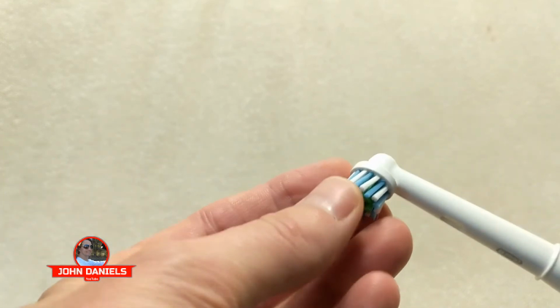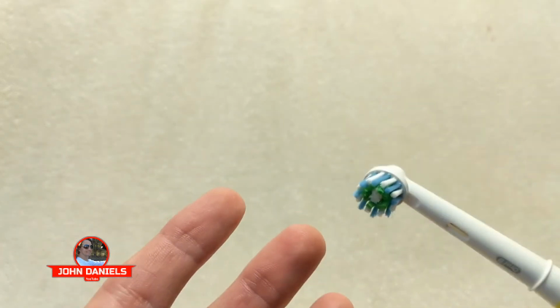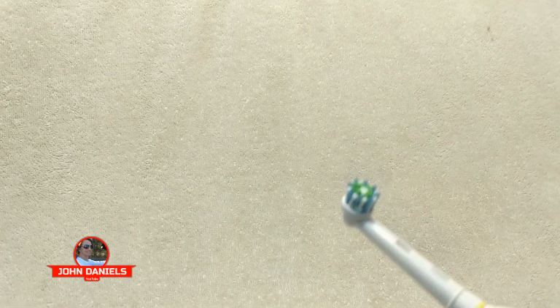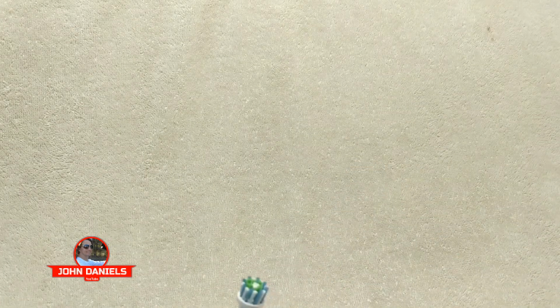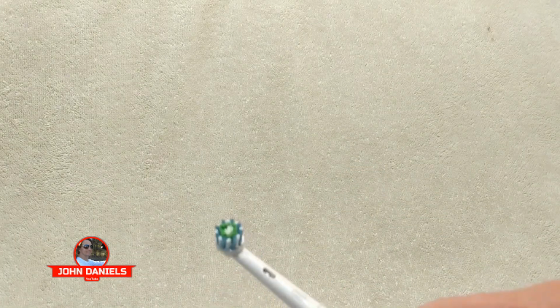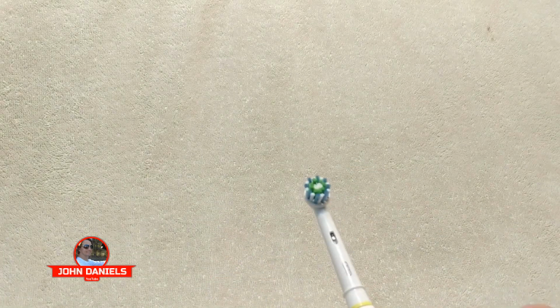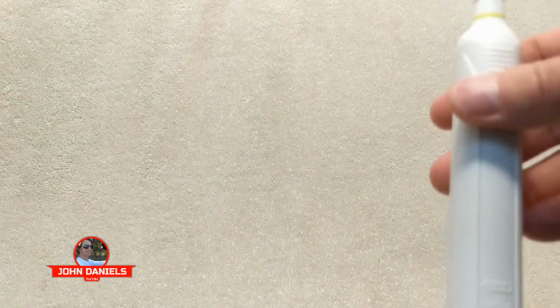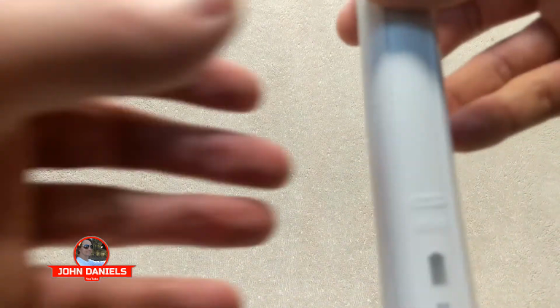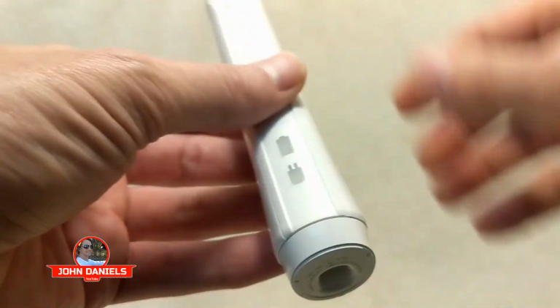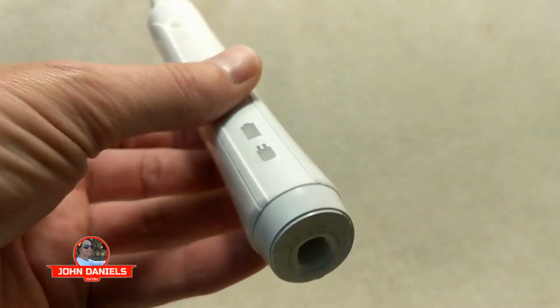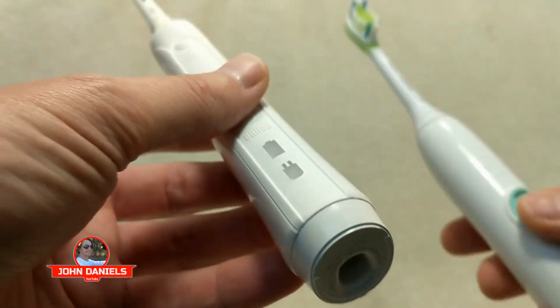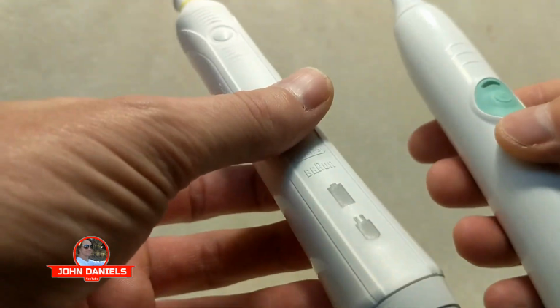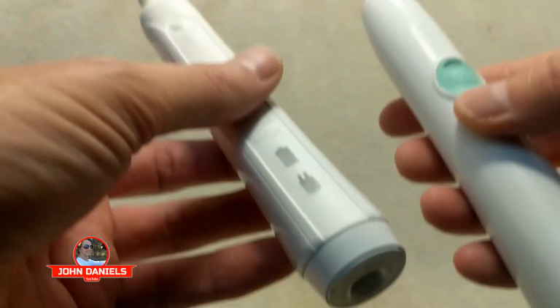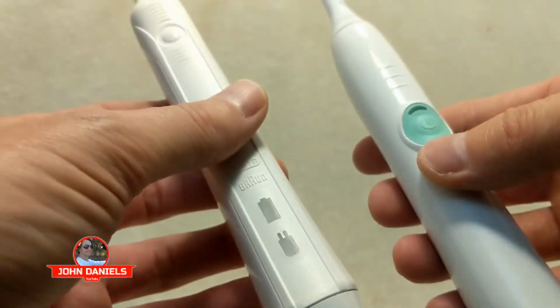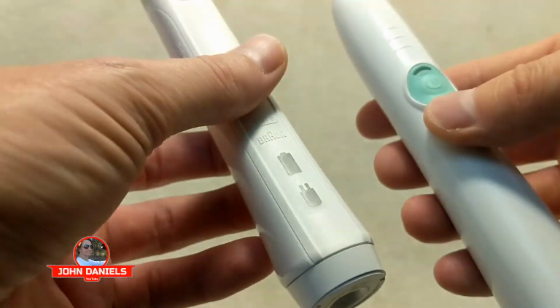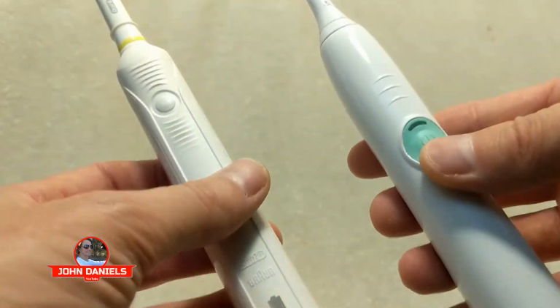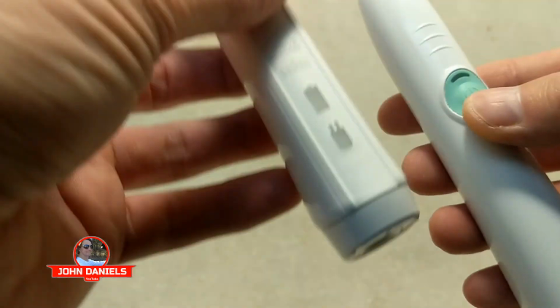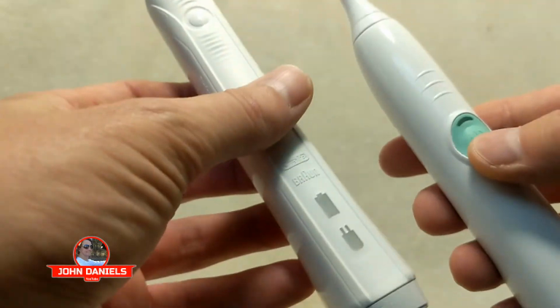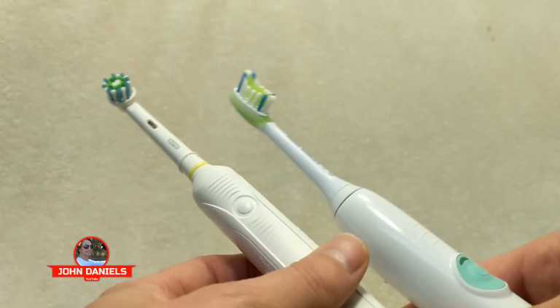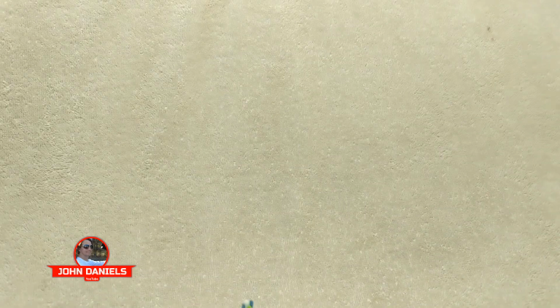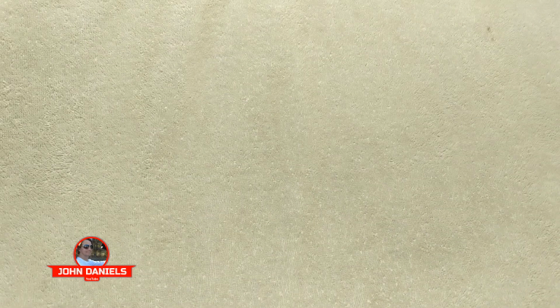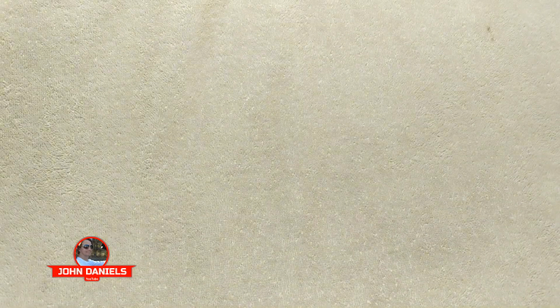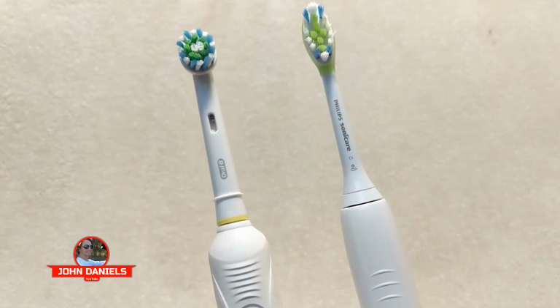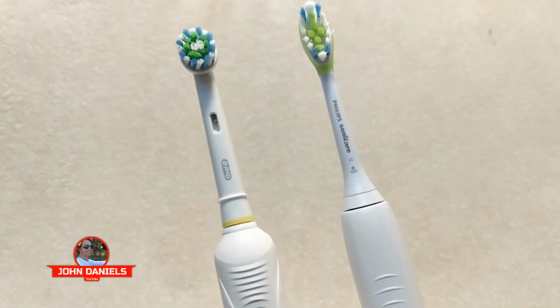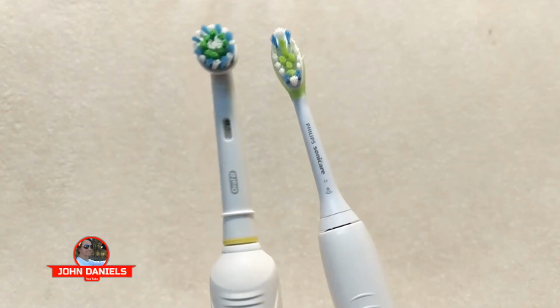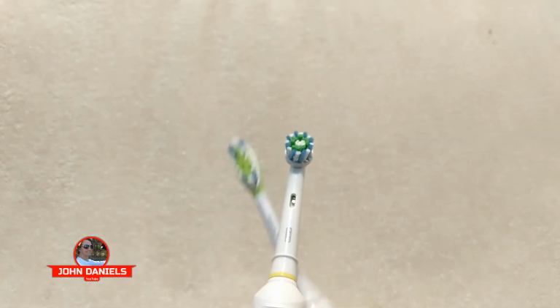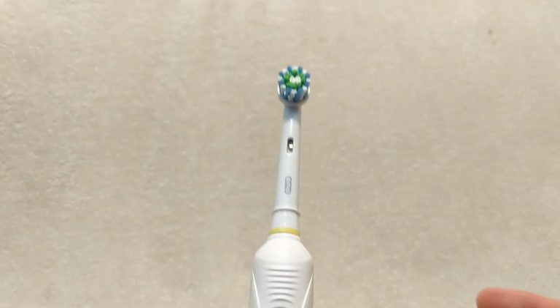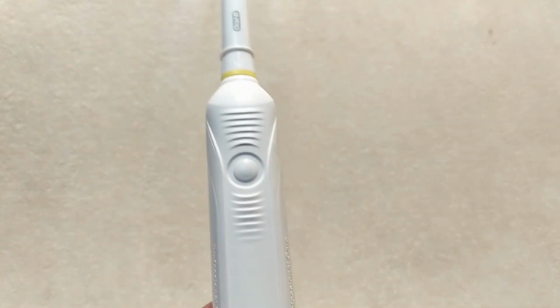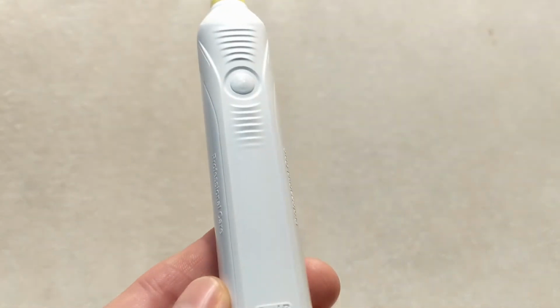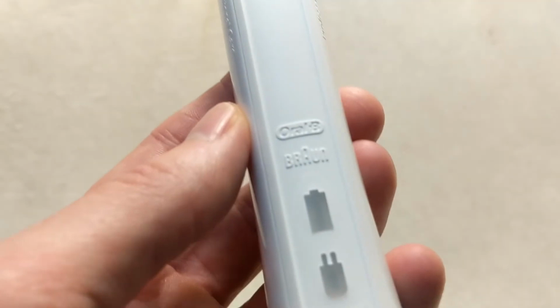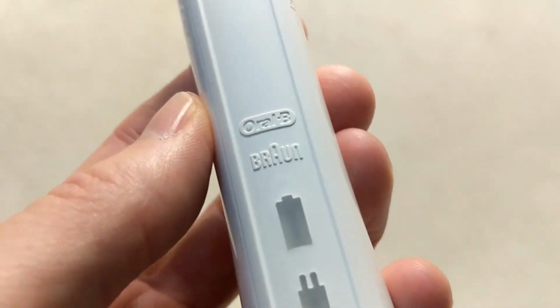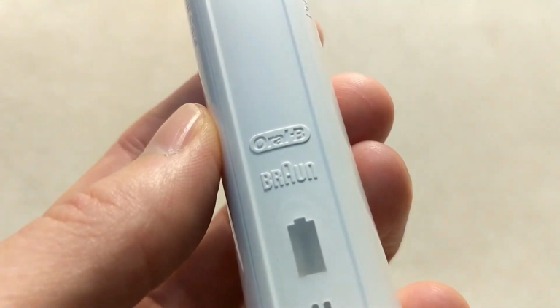I just think it does an incredible job. So if you have any questions, feel free to leave them in the comments below. Check out the Oral-B — get one. If you're using the Sonicare, get the Oral-B. I'm telling you, you won't be disappointed. Thanks for watching the video. This is a TKO for the Oral-B.